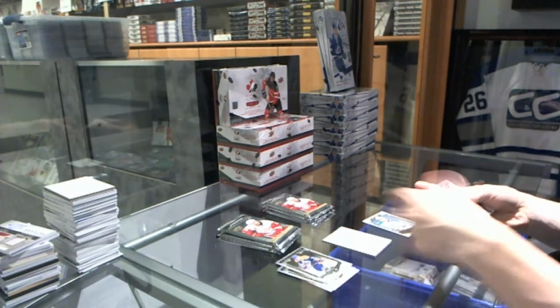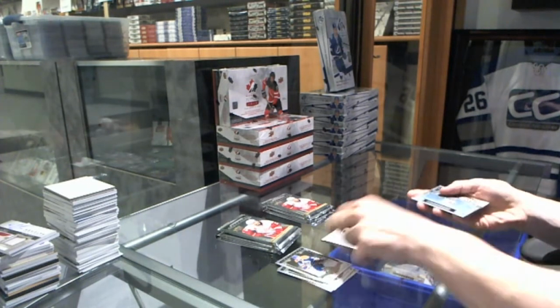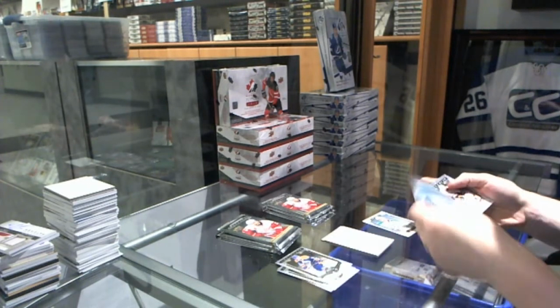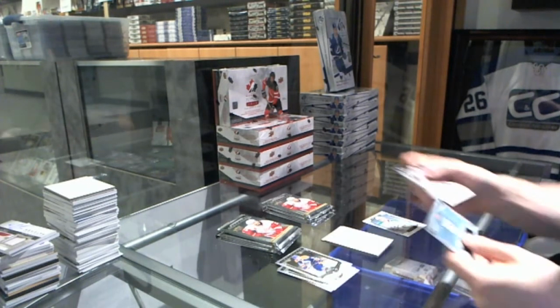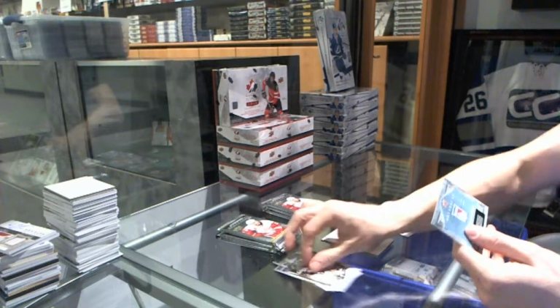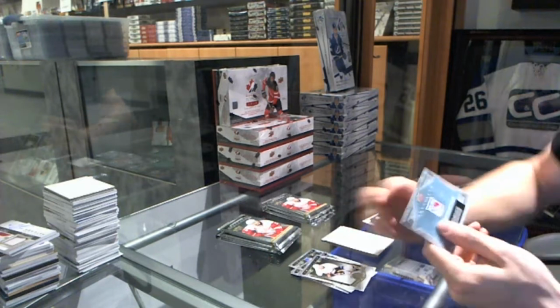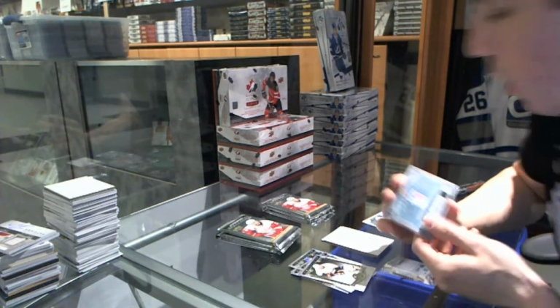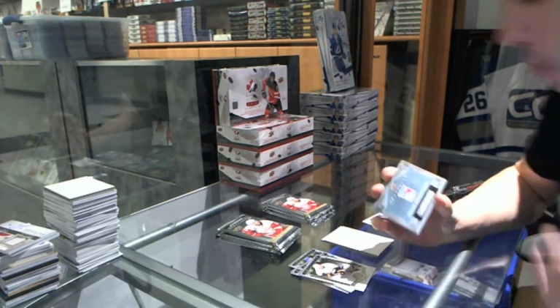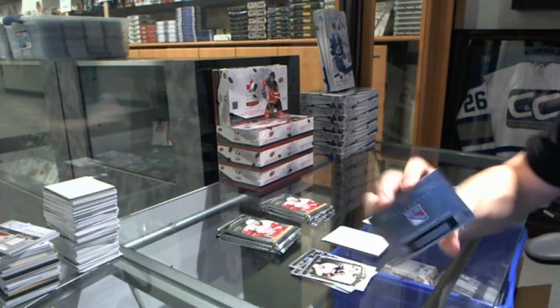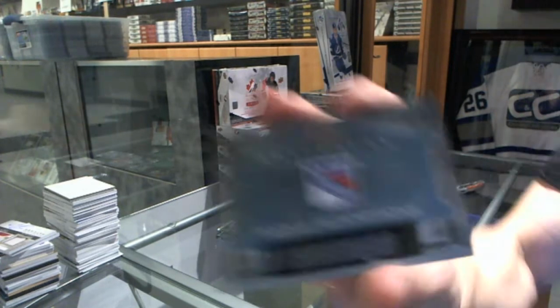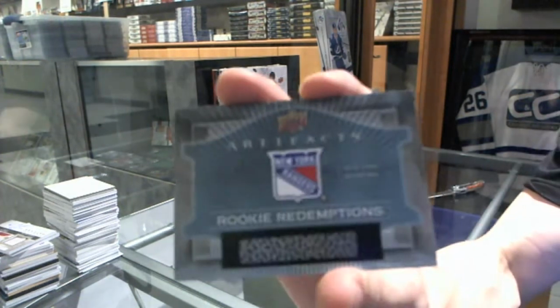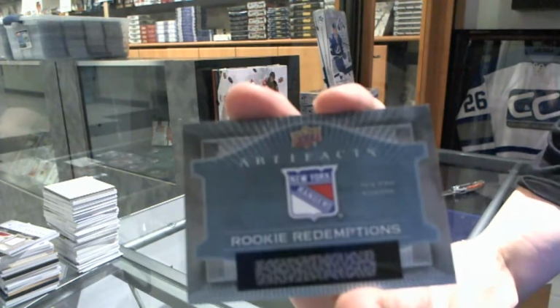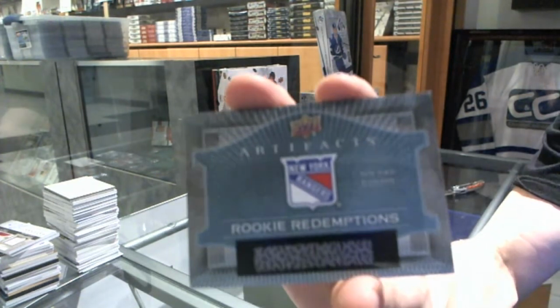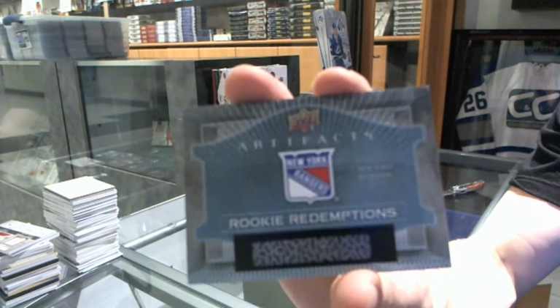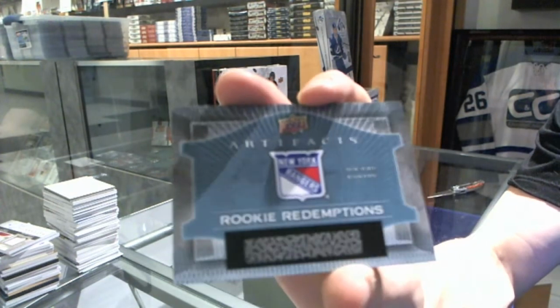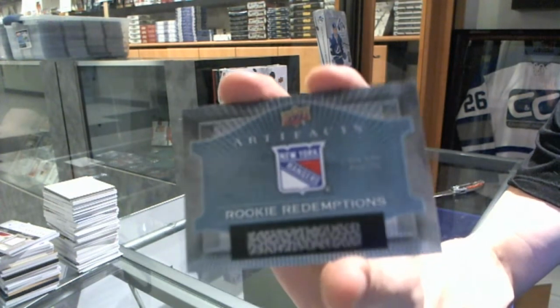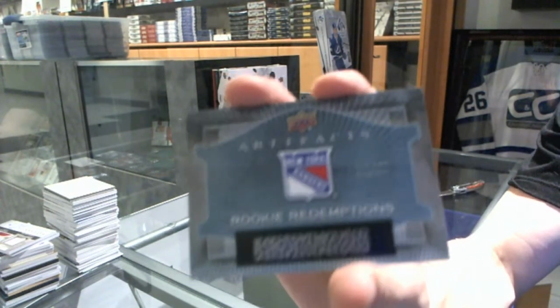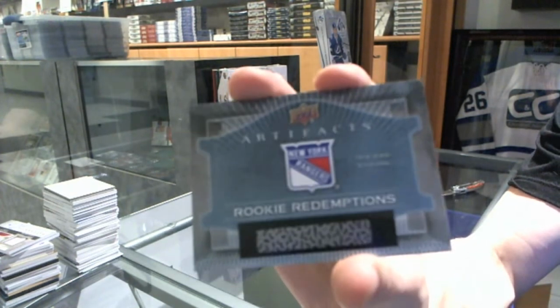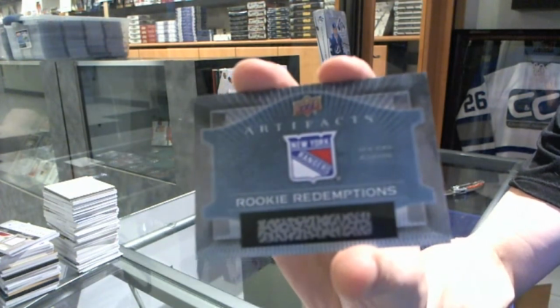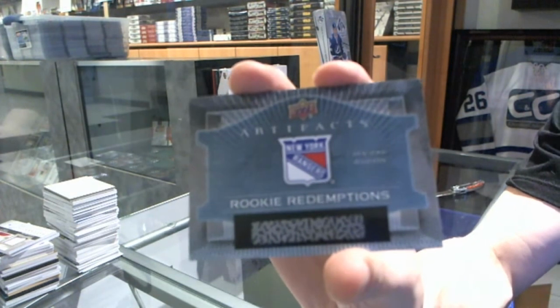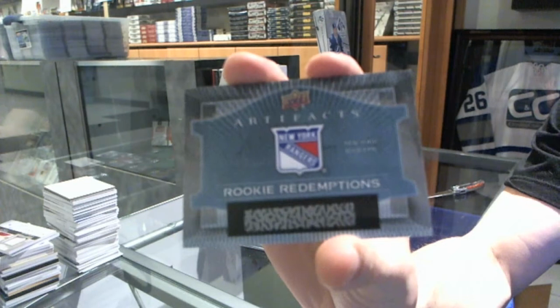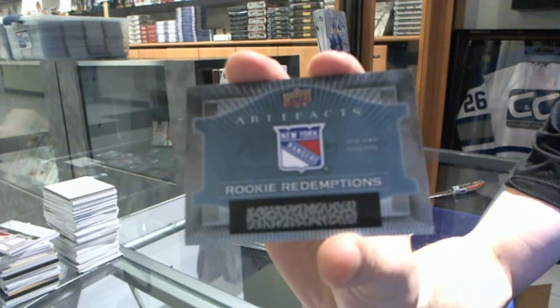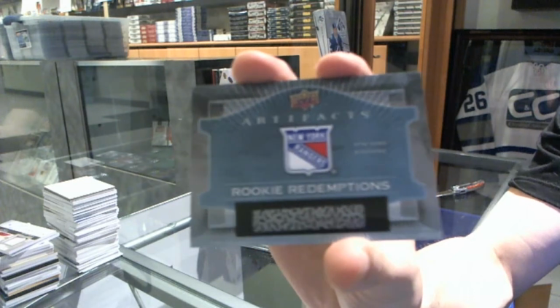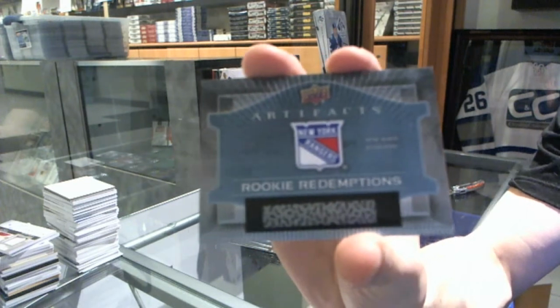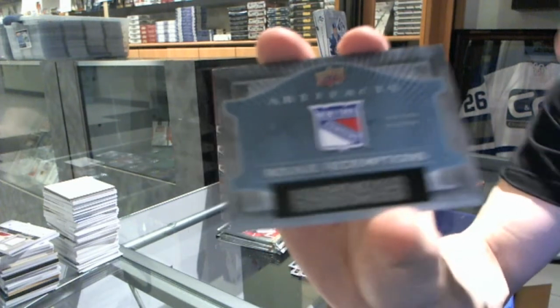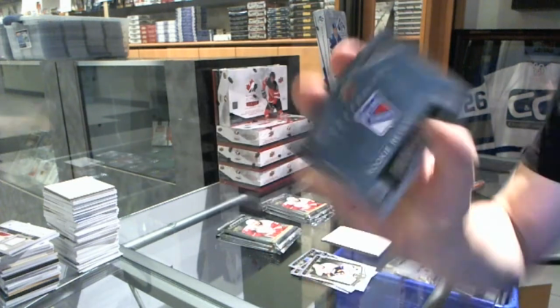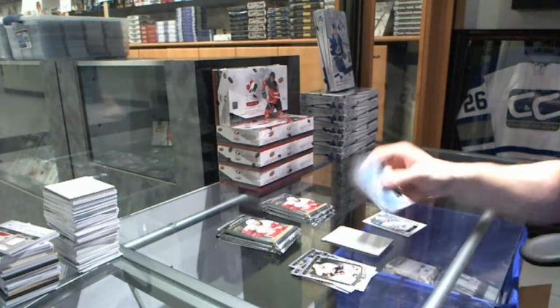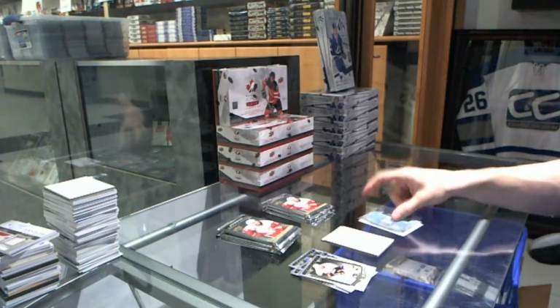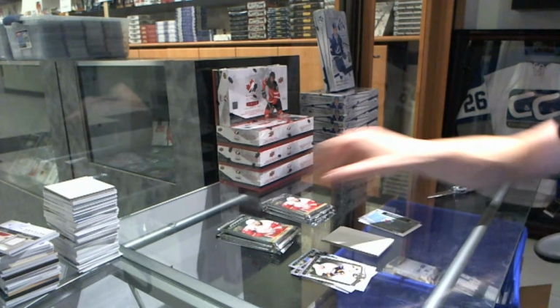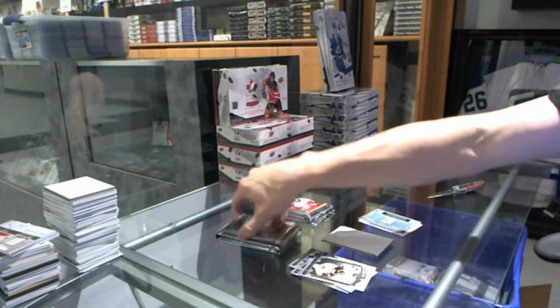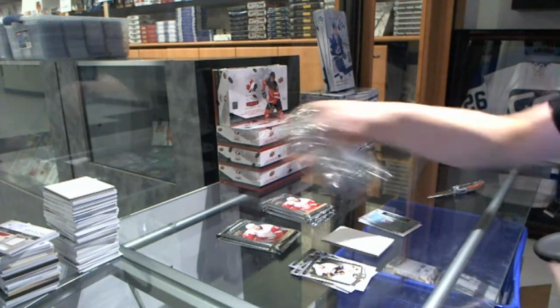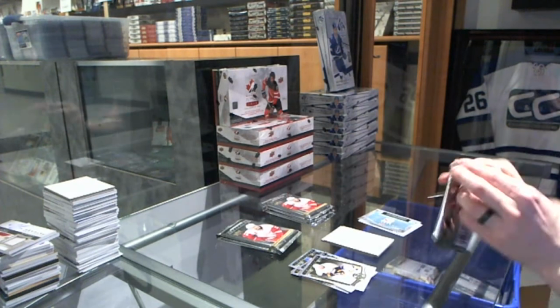We've got a rookie redemption — Oskar Lindbergh, New York Rangers rookie redemption.